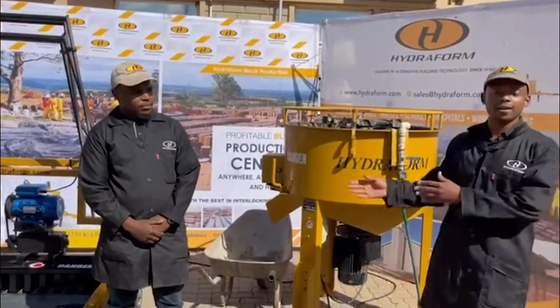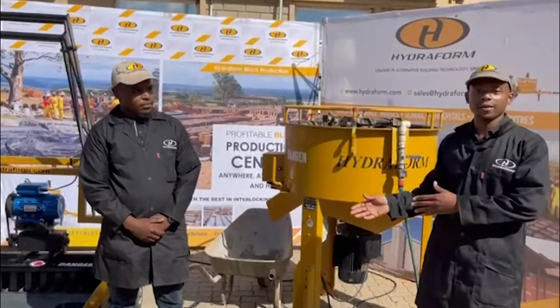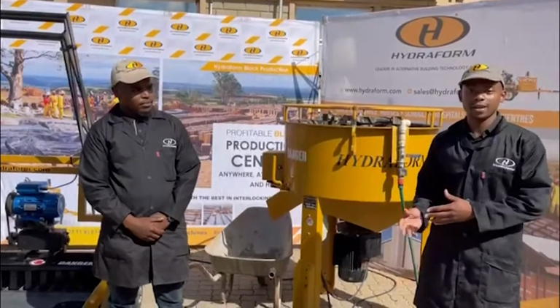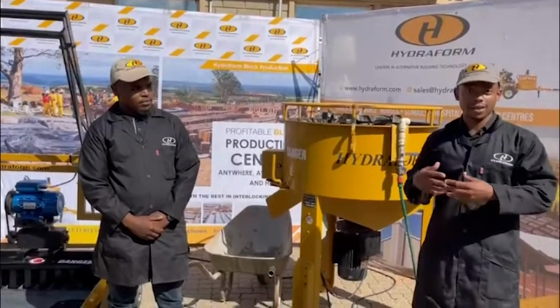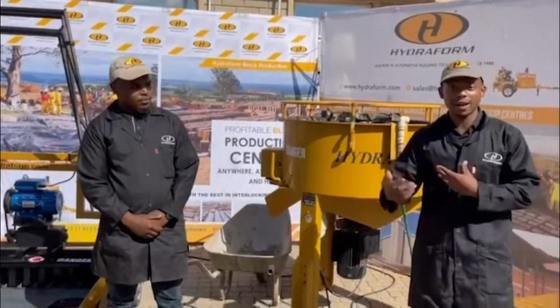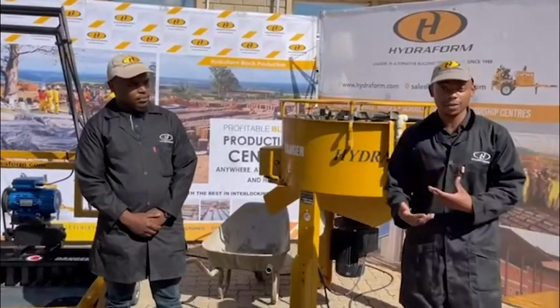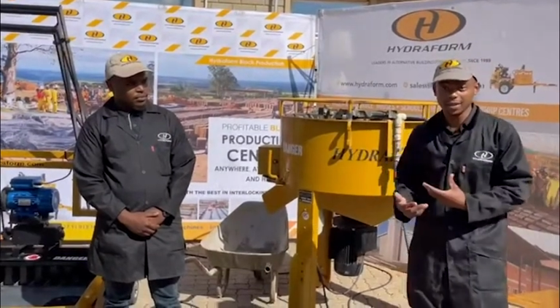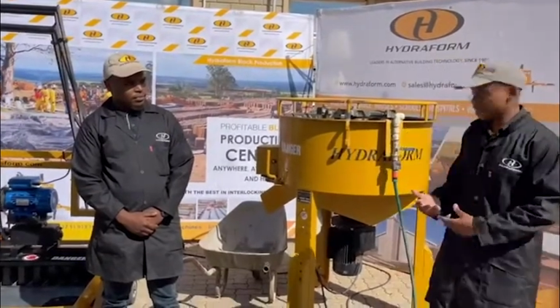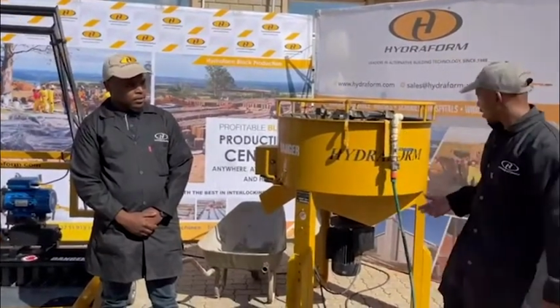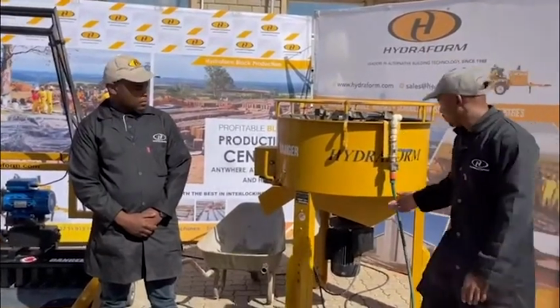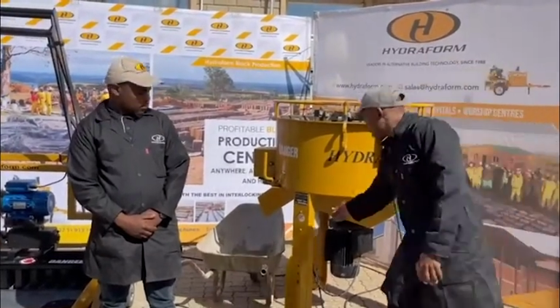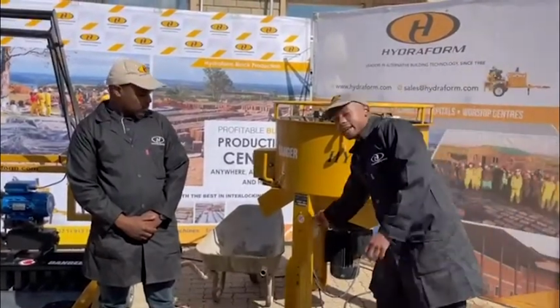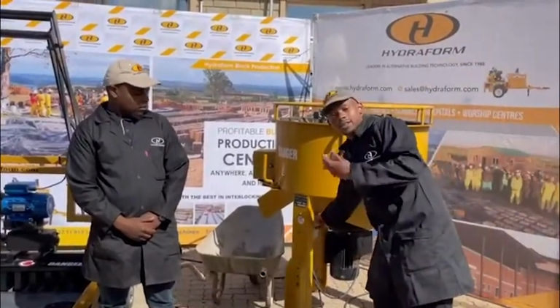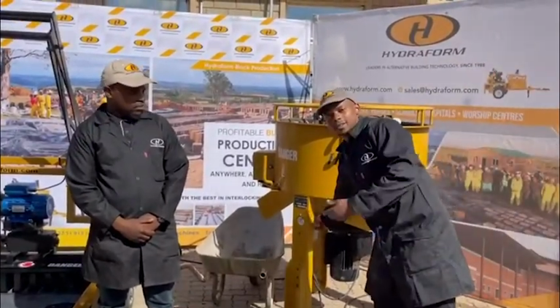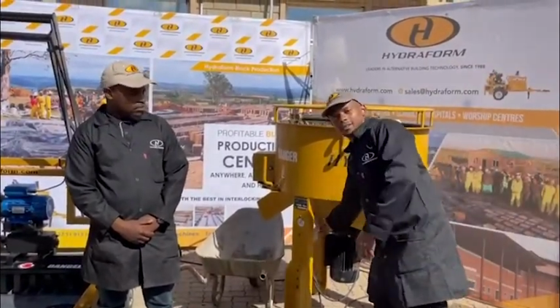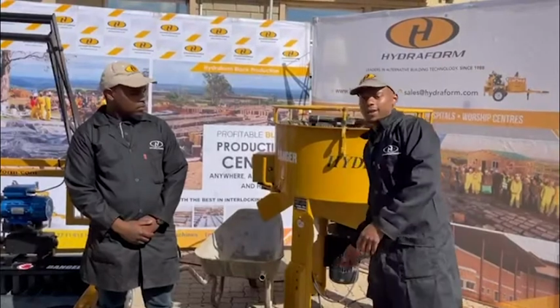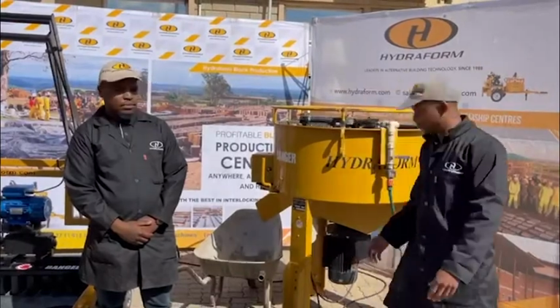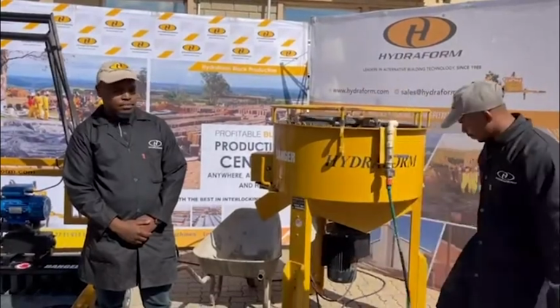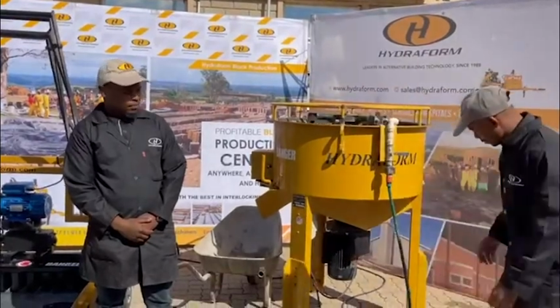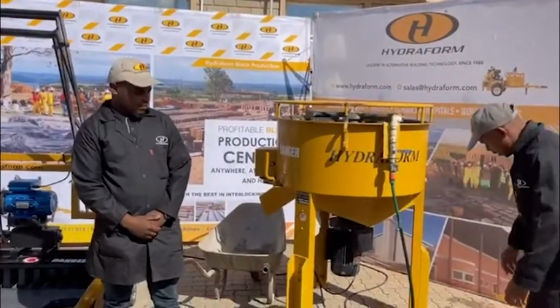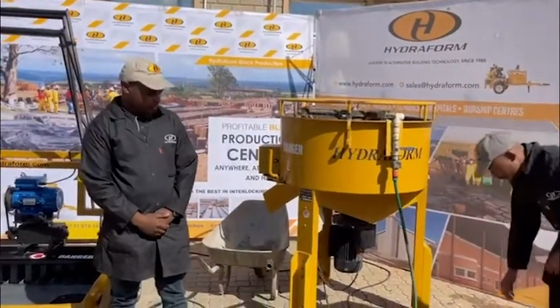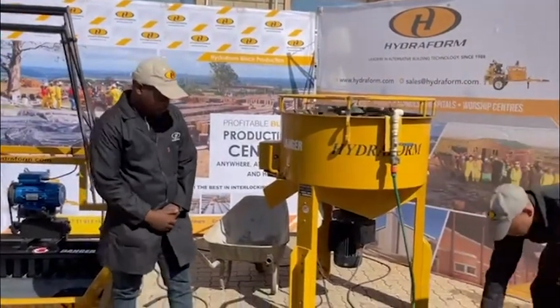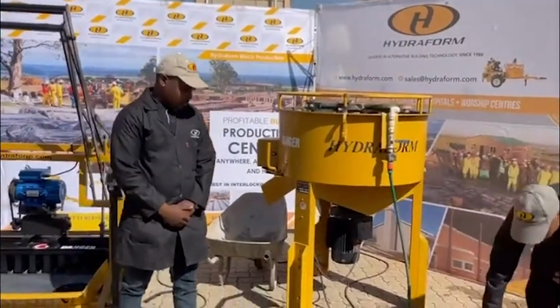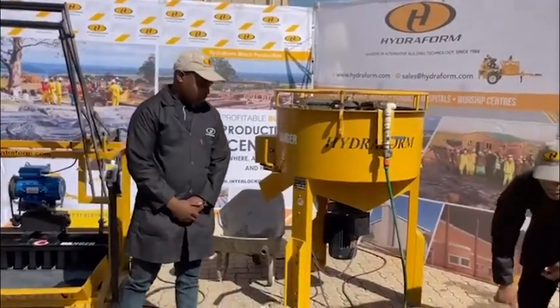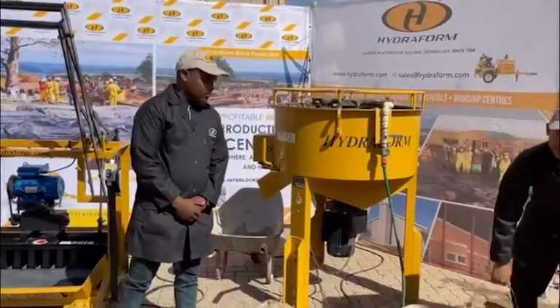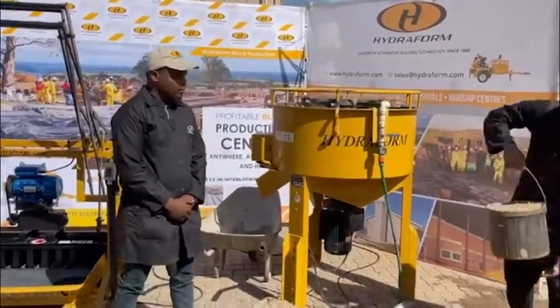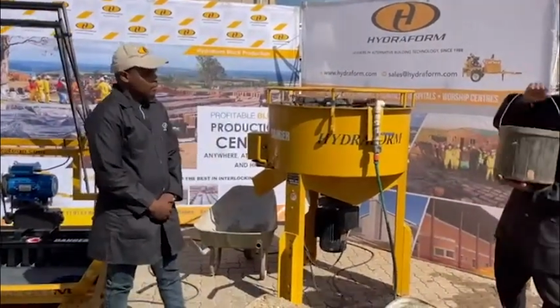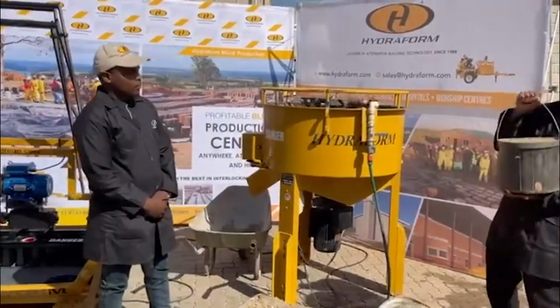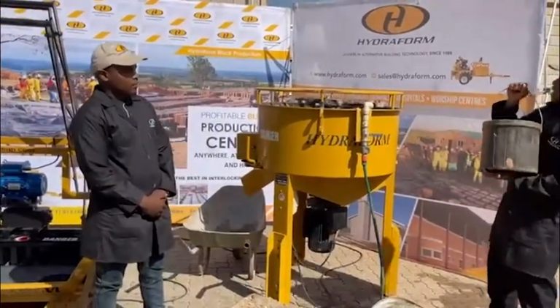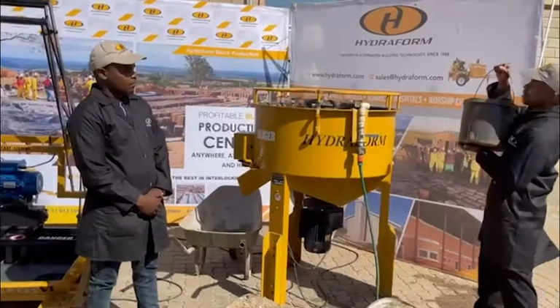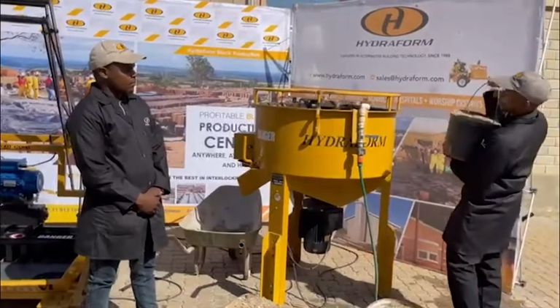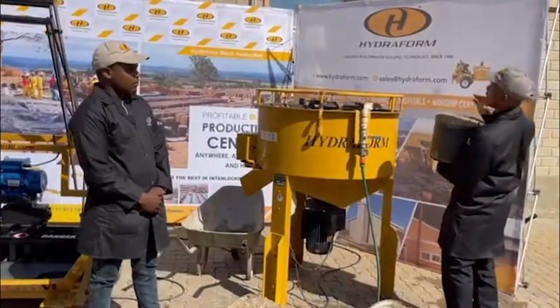We're going to start the mixer before adding any of the aggregates, otherwise it actually damages your mixer. Then you can start feeding in your aggregate. We've got 10 buckets that we need to add.